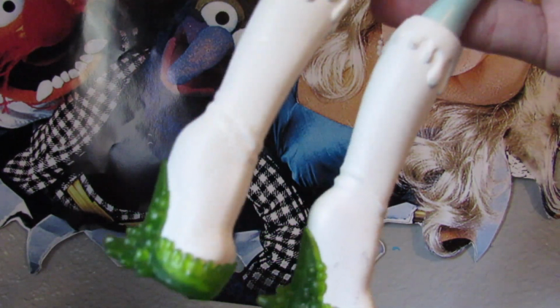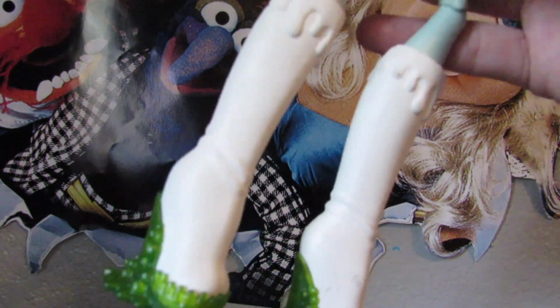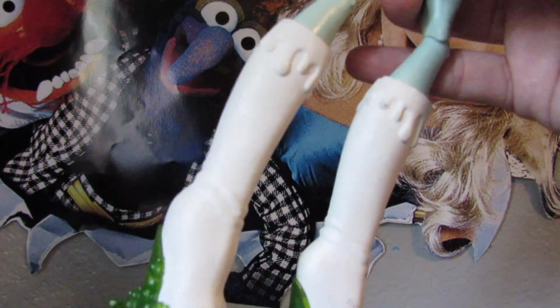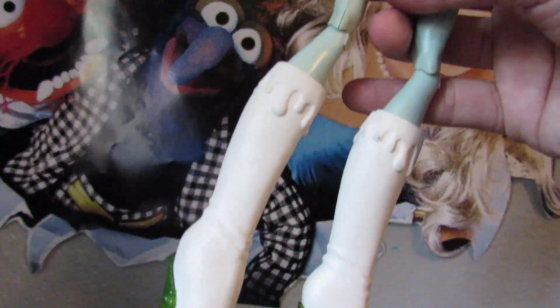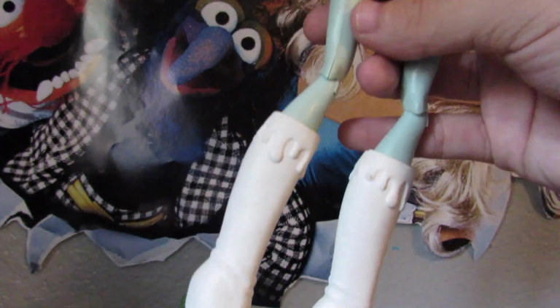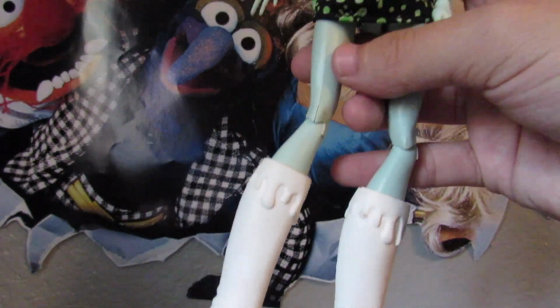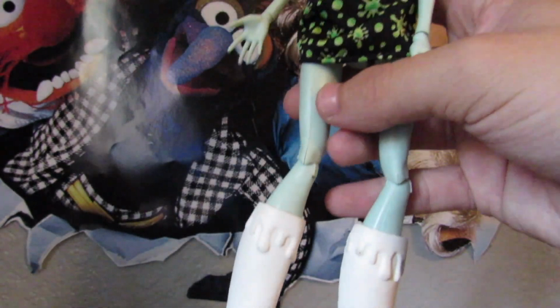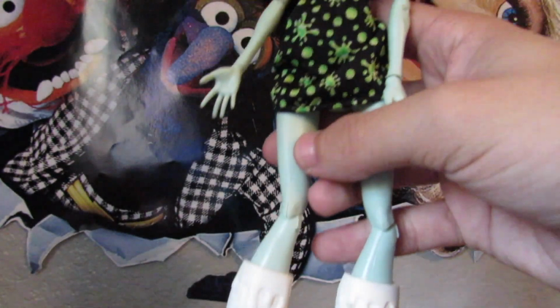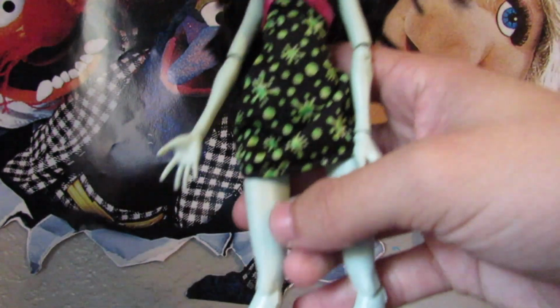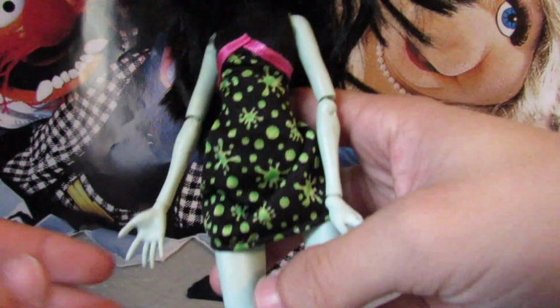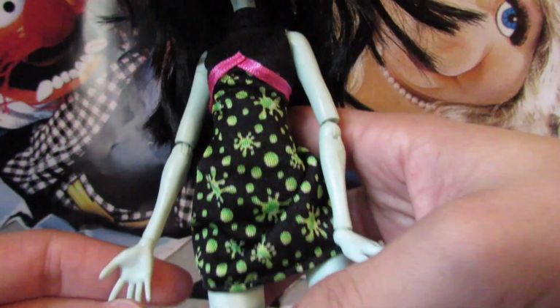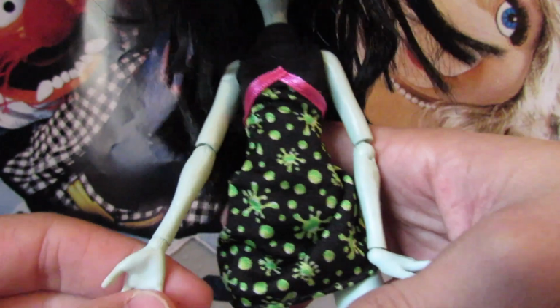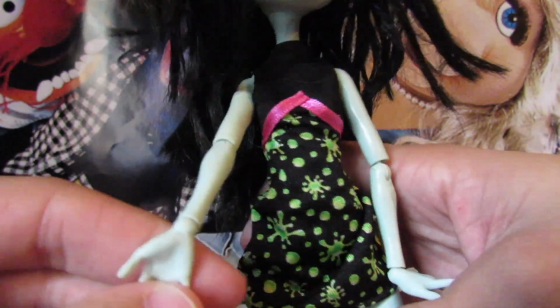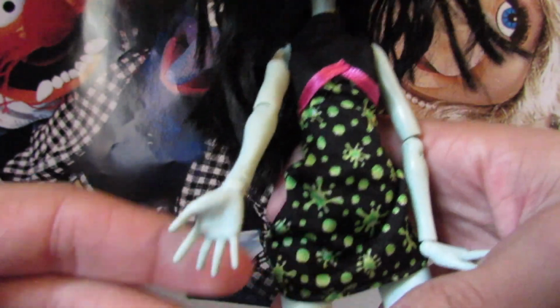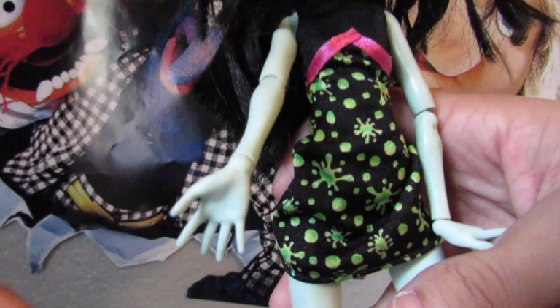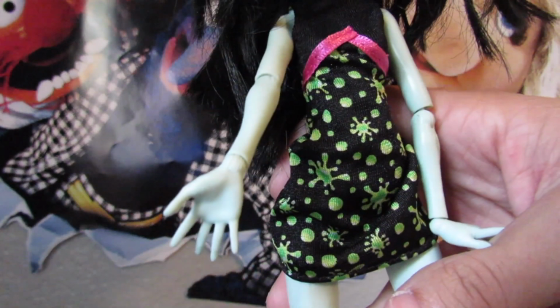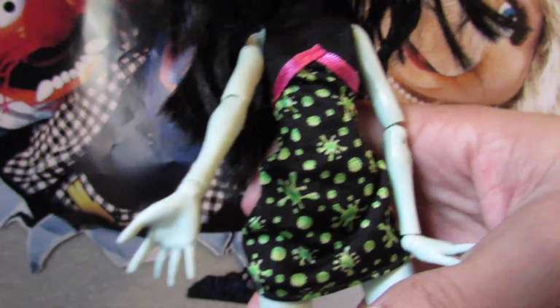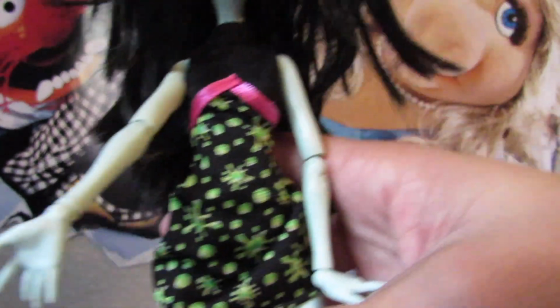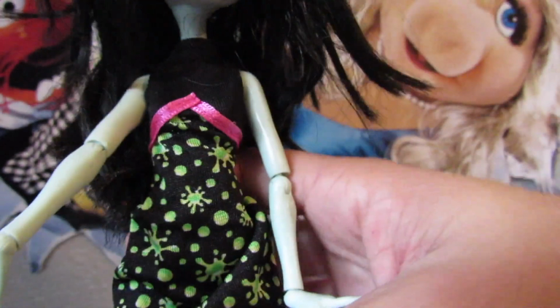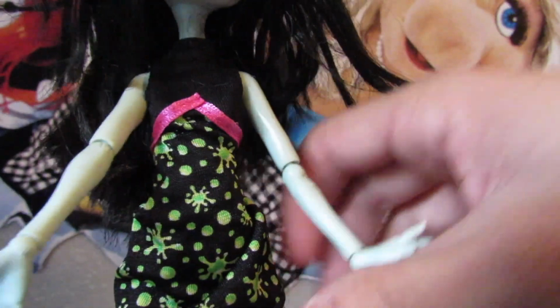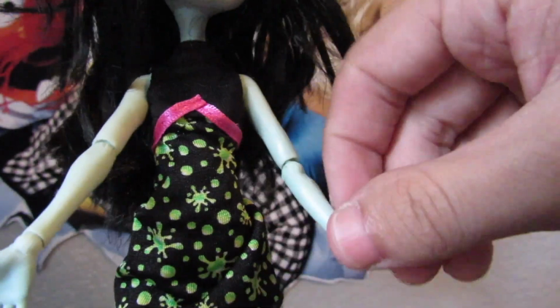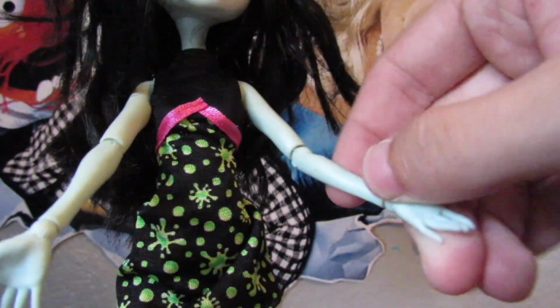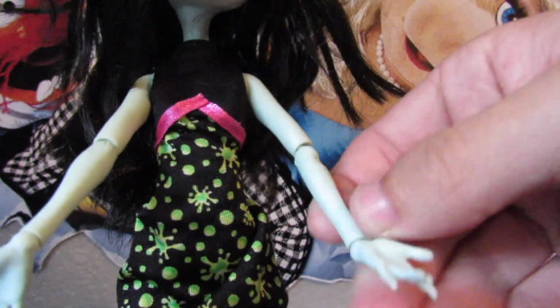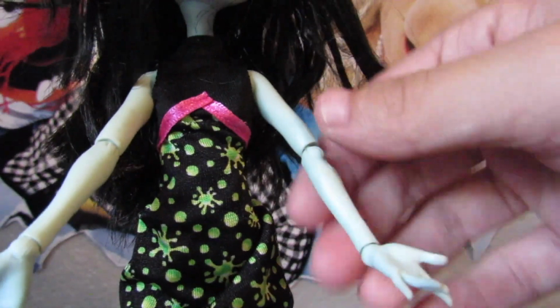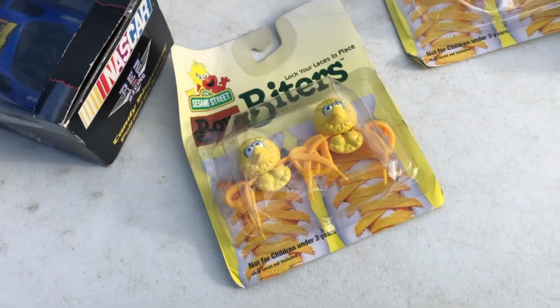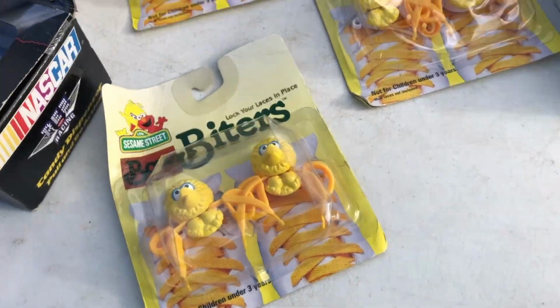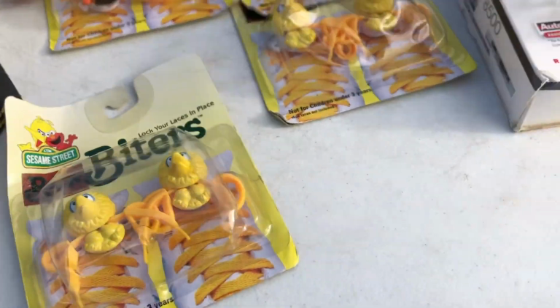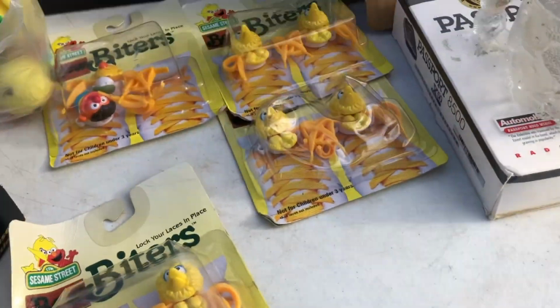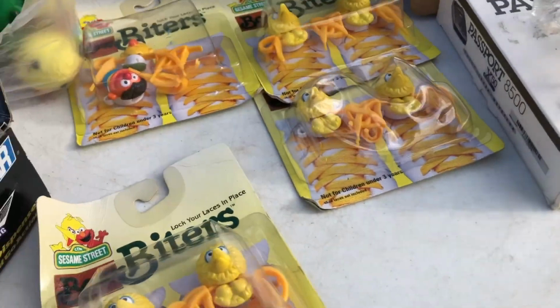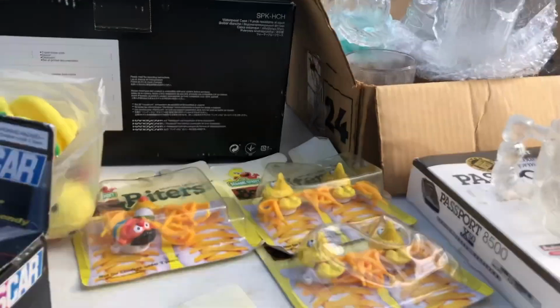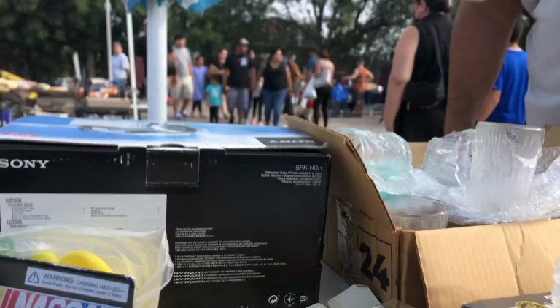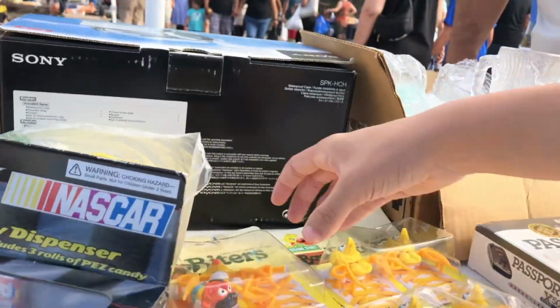She has all of her clothes and all of her limbs intact. Her hair wasn't super bad, and the only thing she's missing is one accessory.